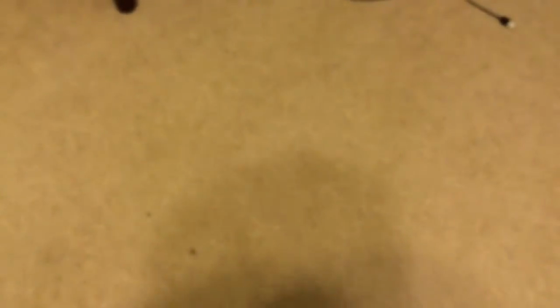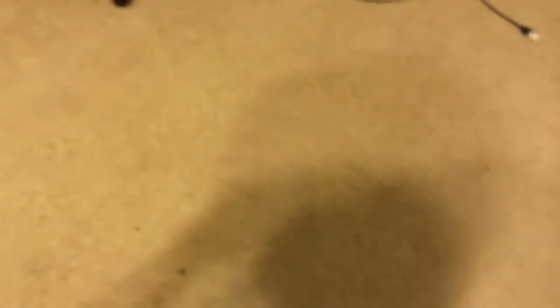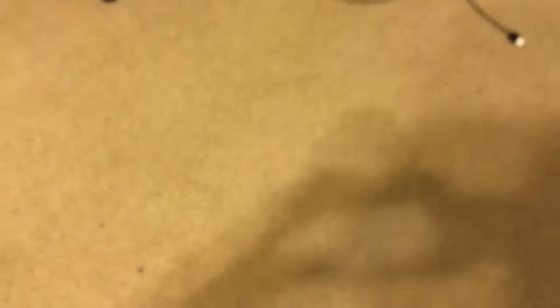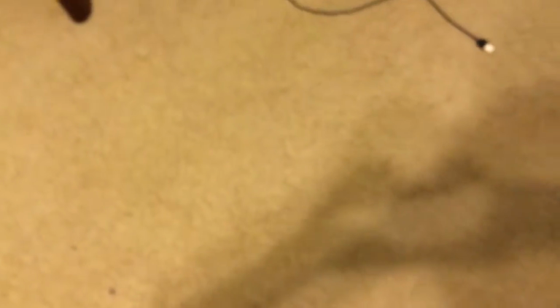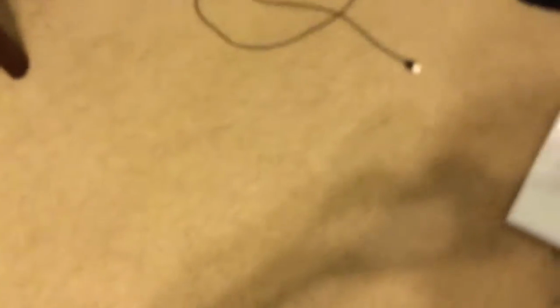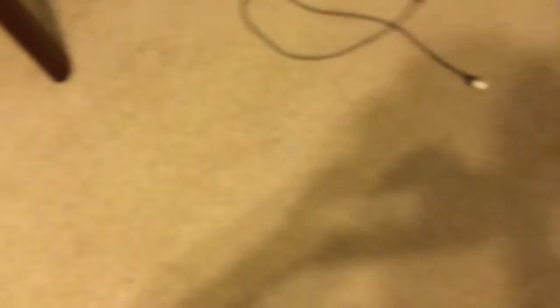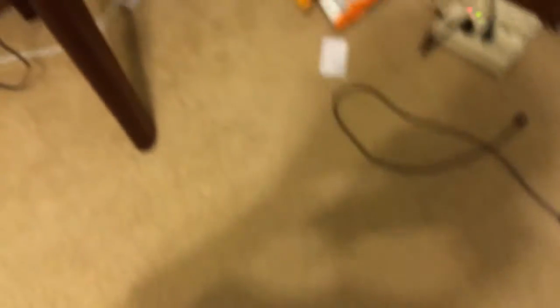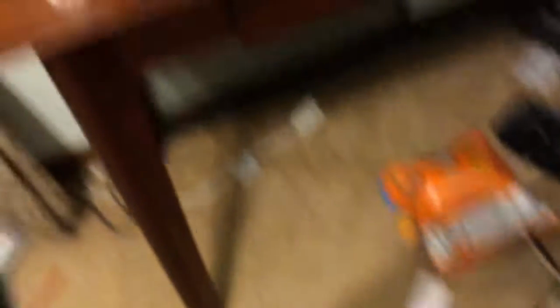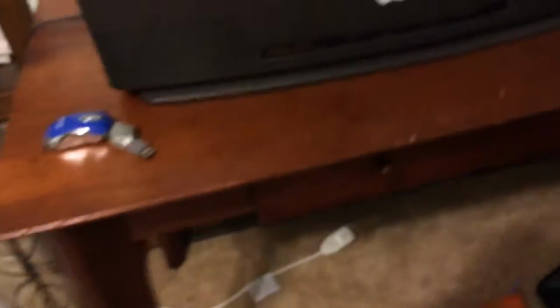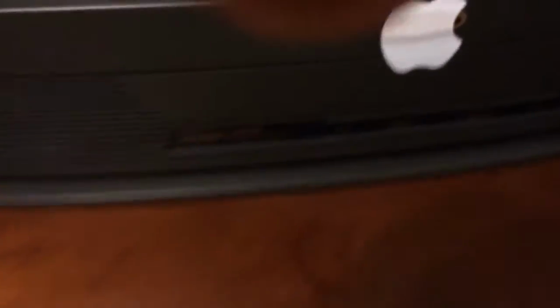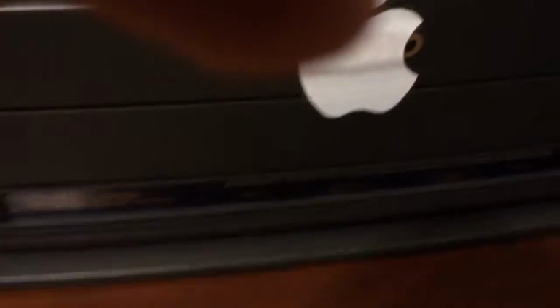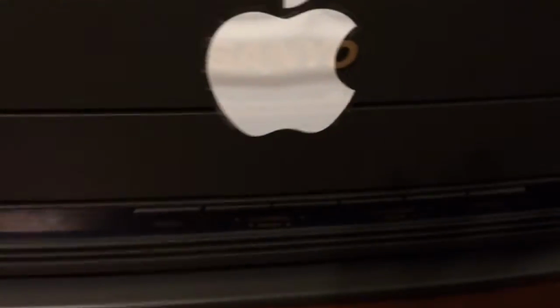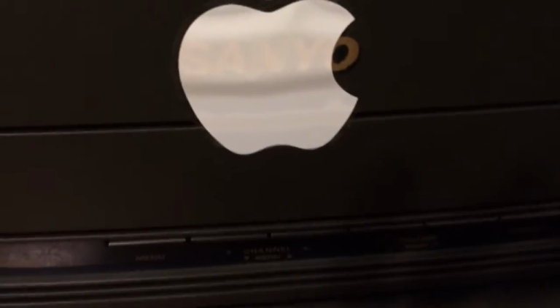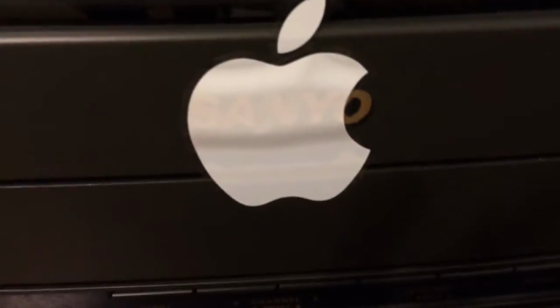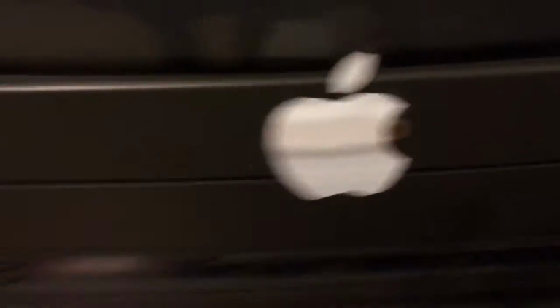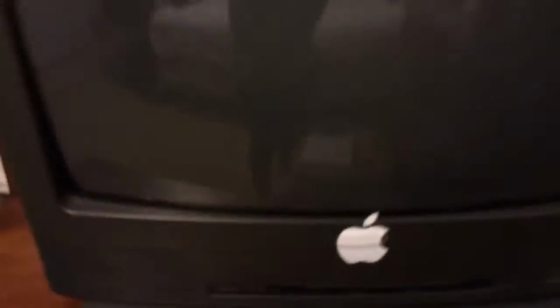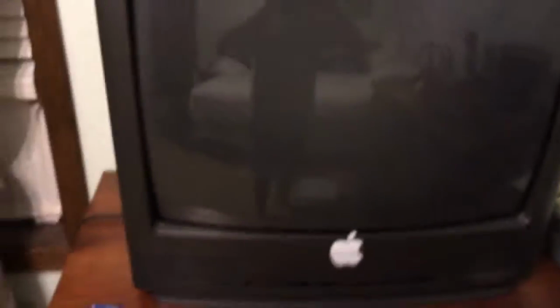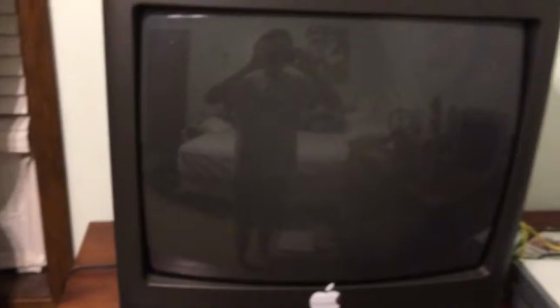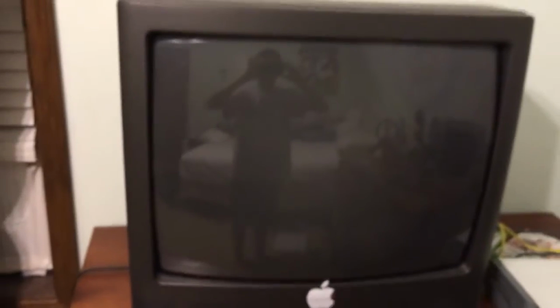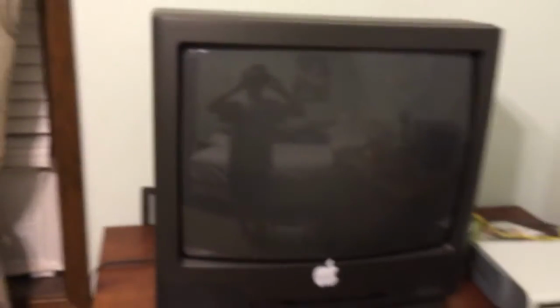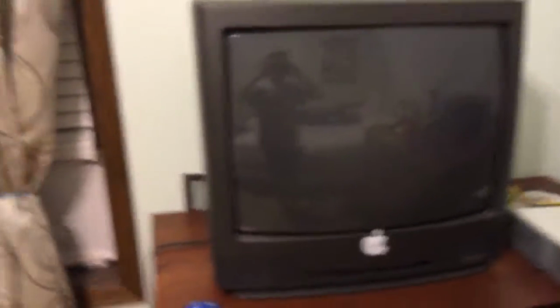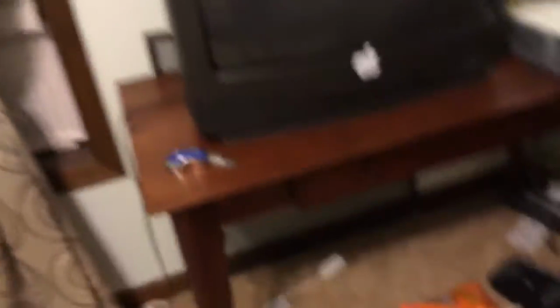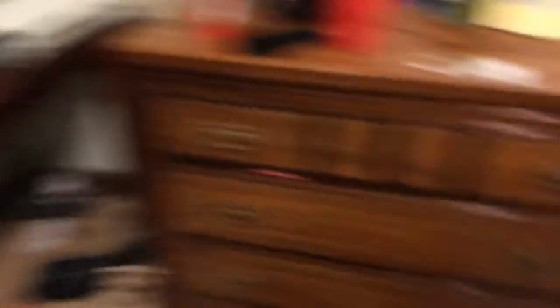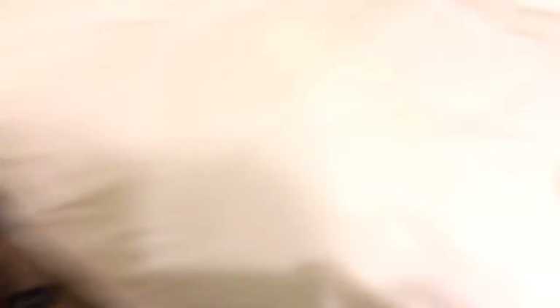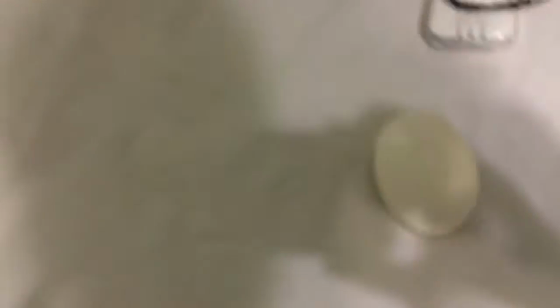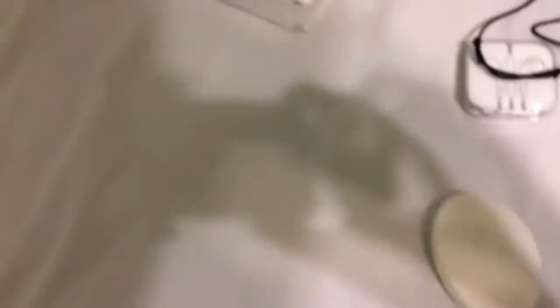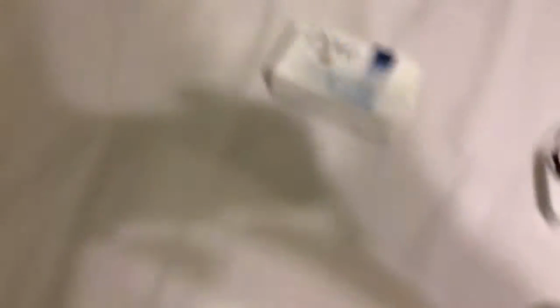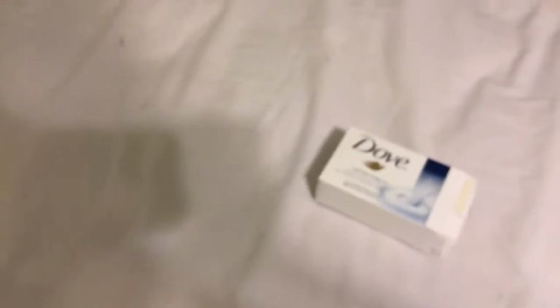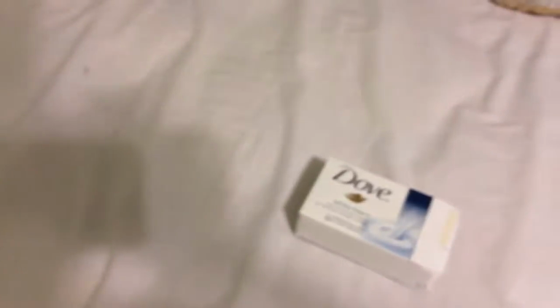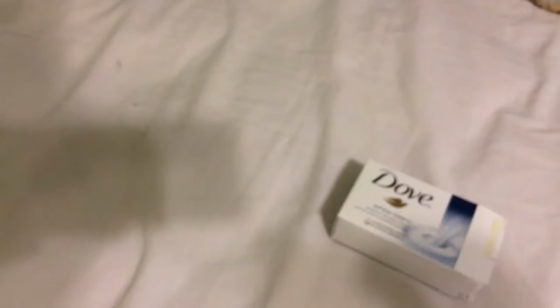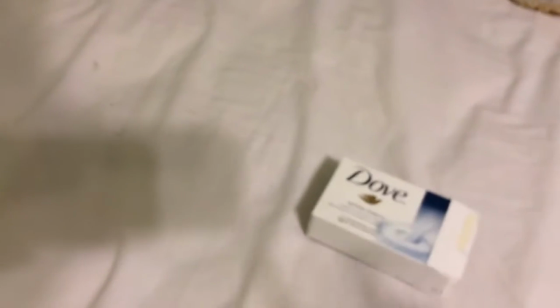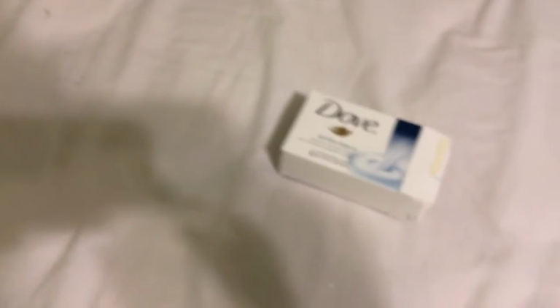Next week I will be doing a review on my Apple TV, as you can see right there. Just got it. So please like, share, and subscribe.